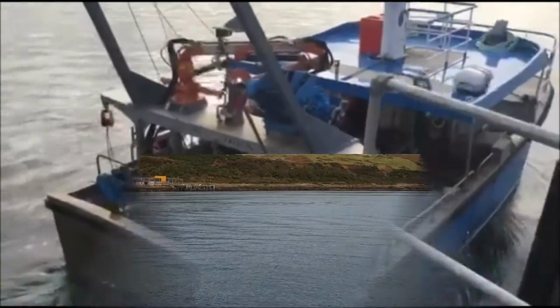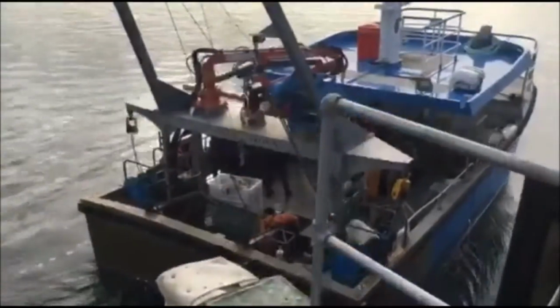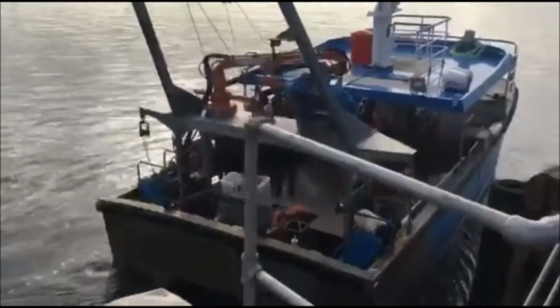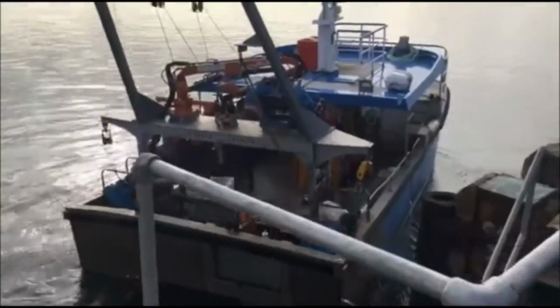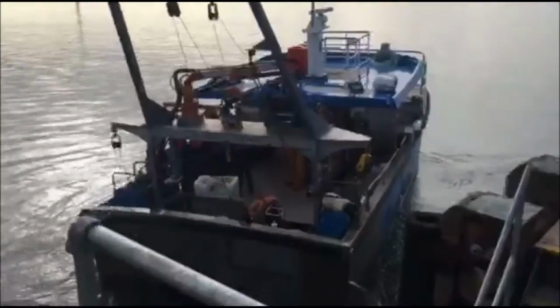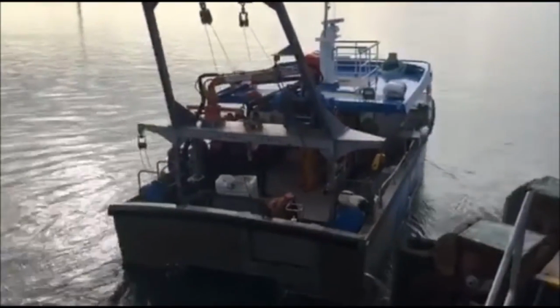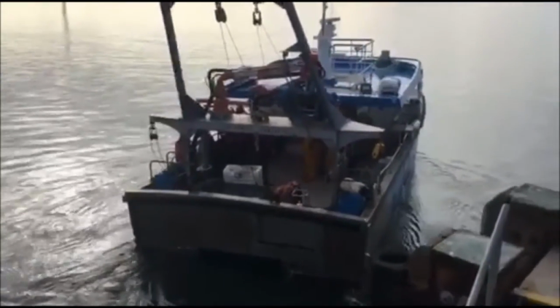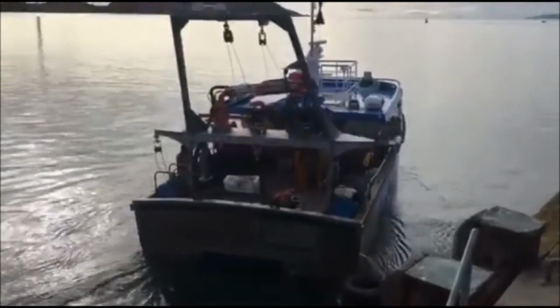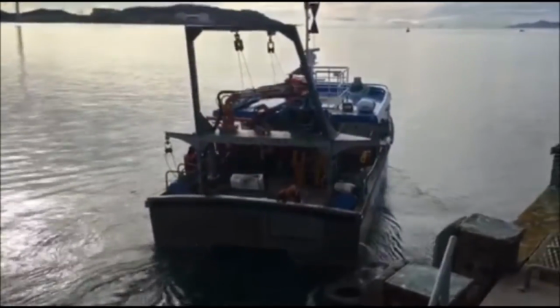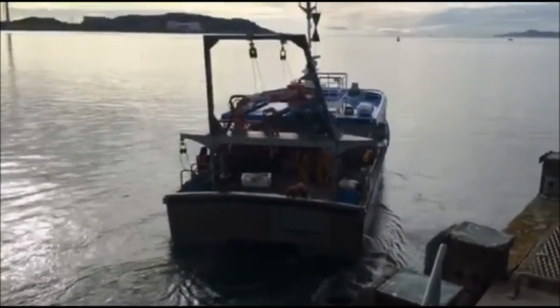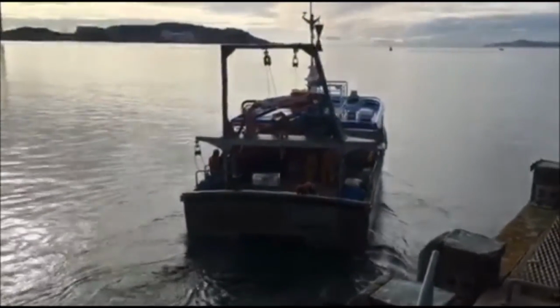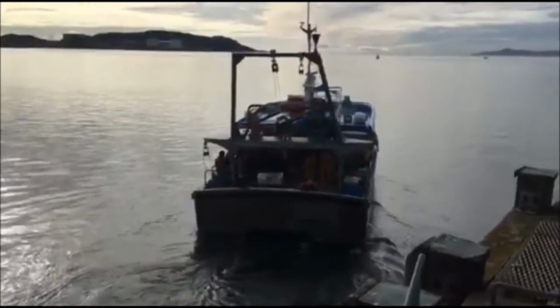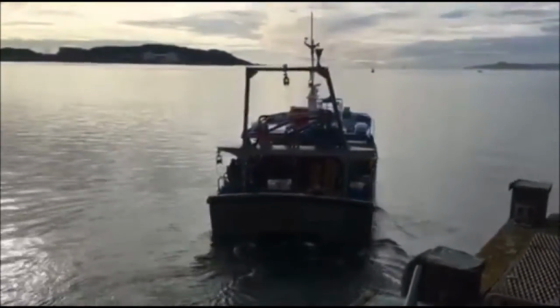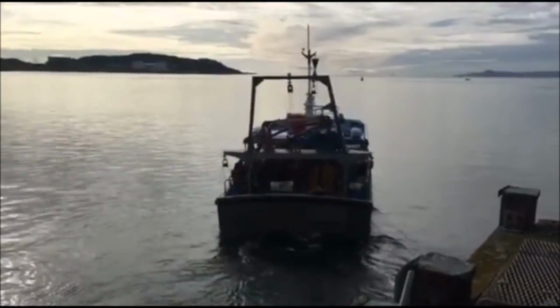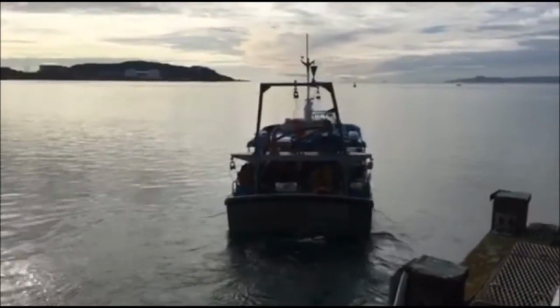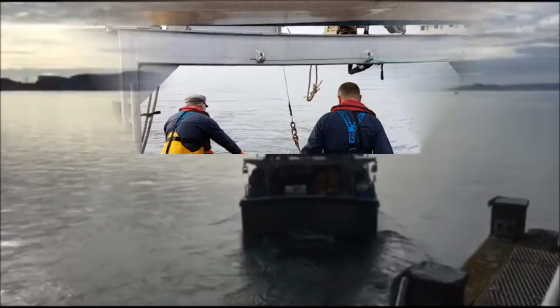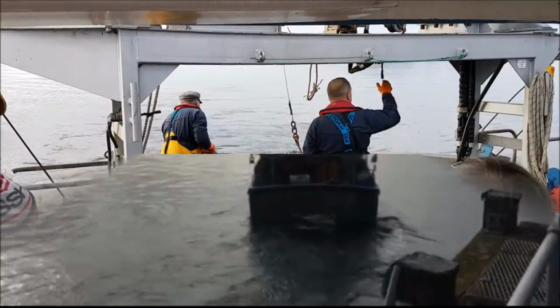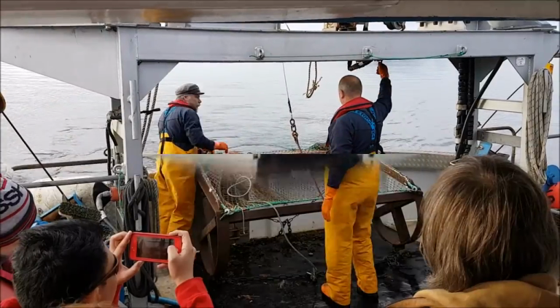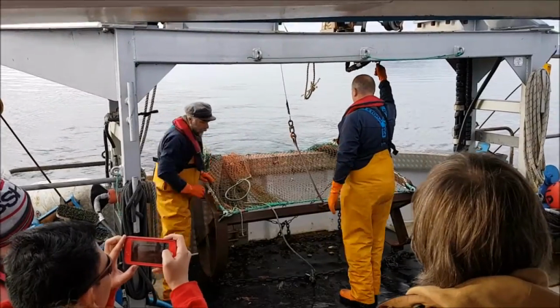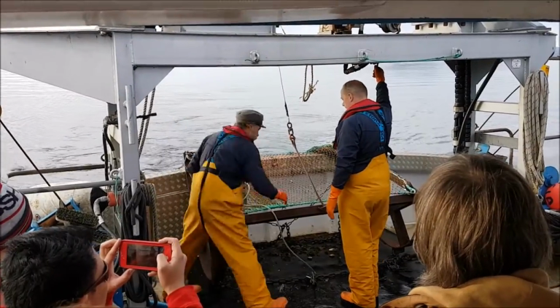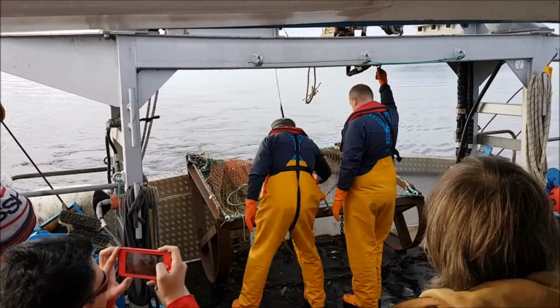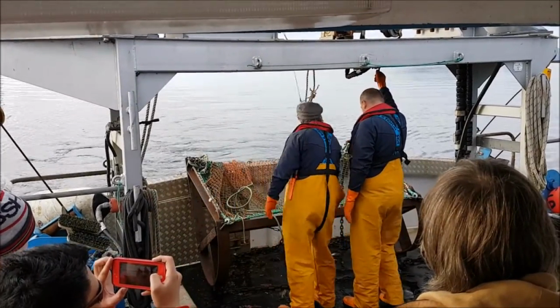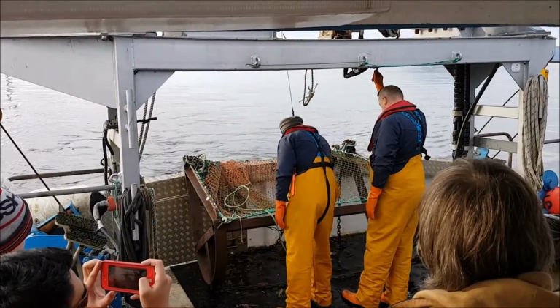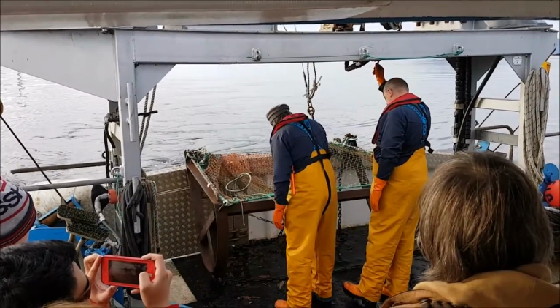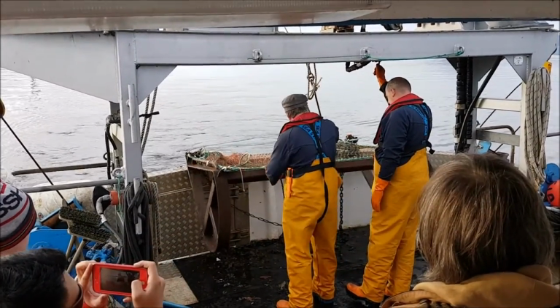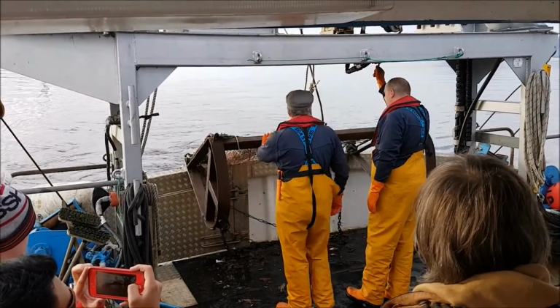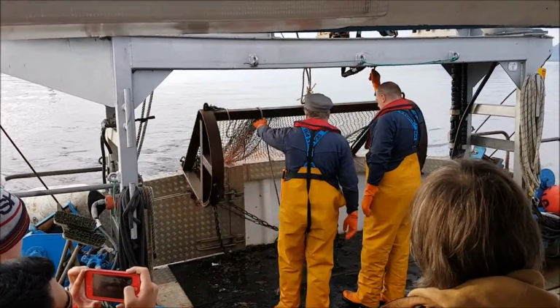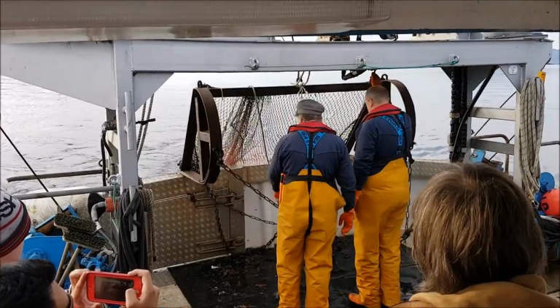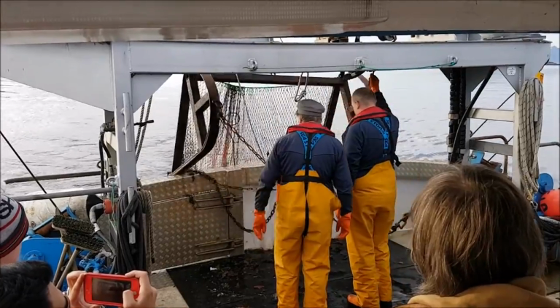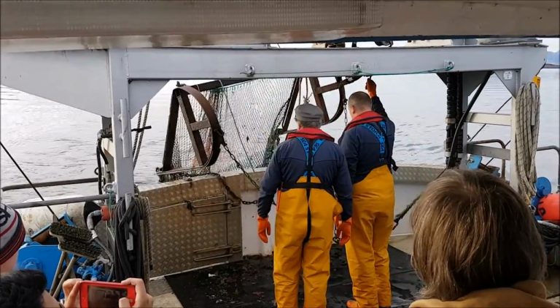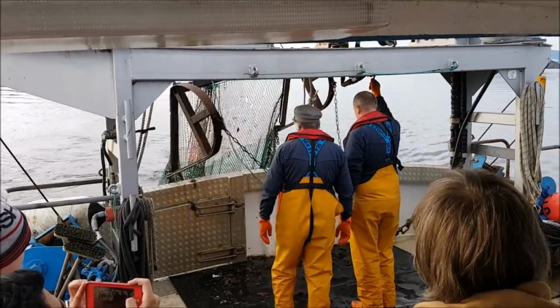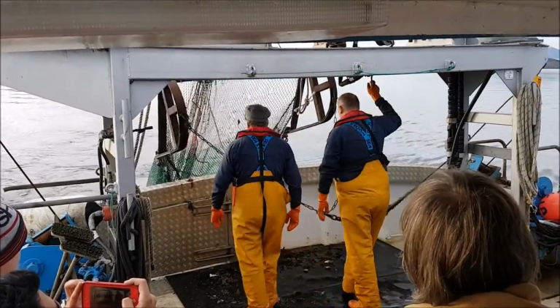Bottom trolling is a process of dragging a net behind one or more boats with the net moving along the seabed. The beam trawl is the most traditionally used method for trawling, where a metal beam holds the net open as it's dragged along the seabed, as seen in the video.